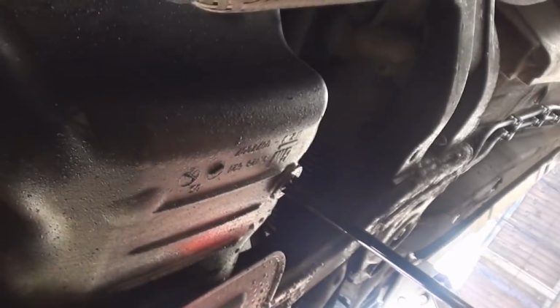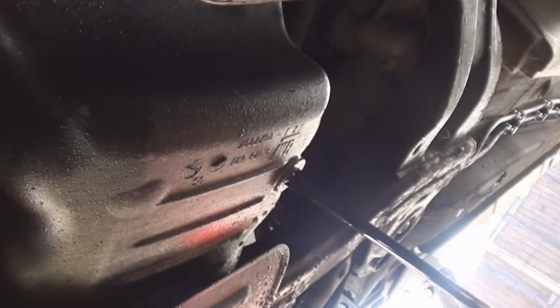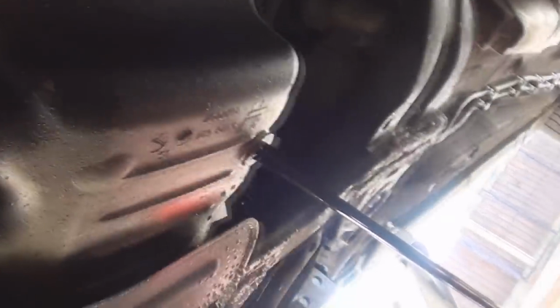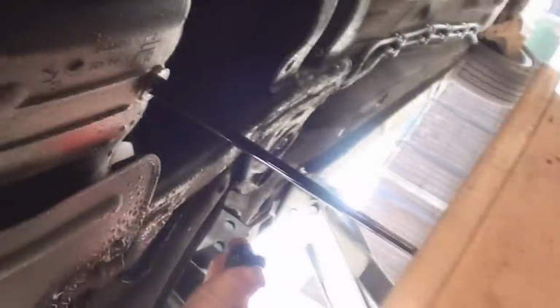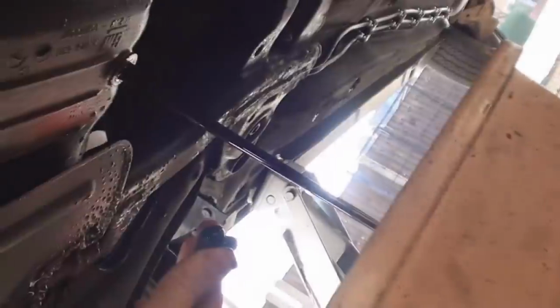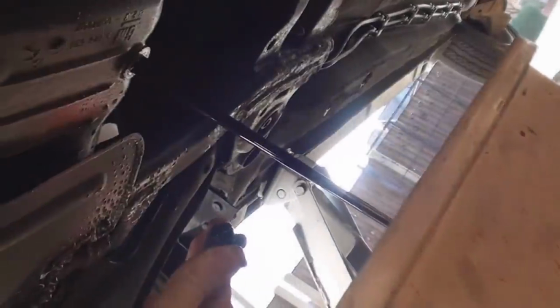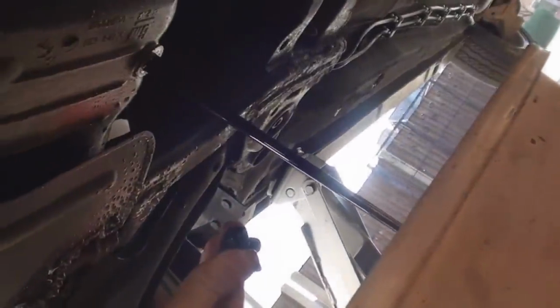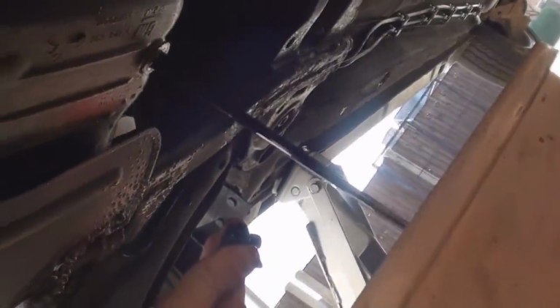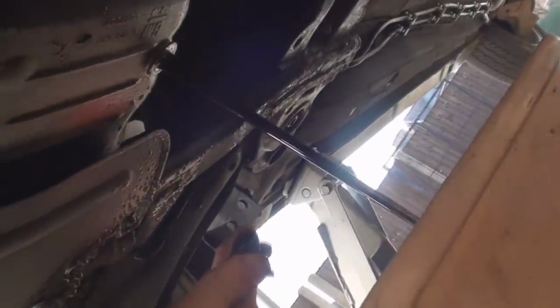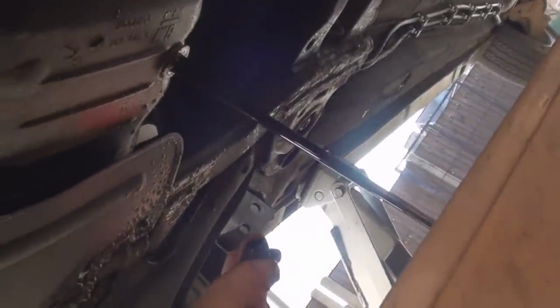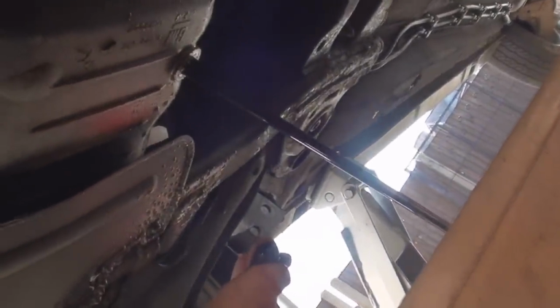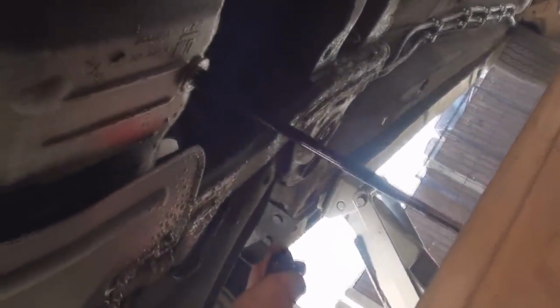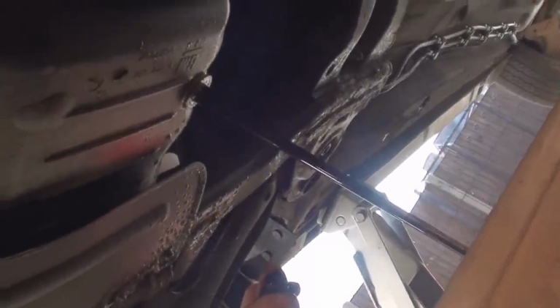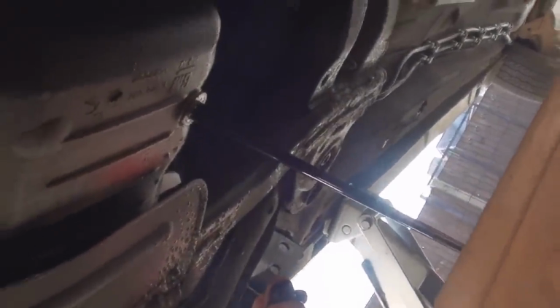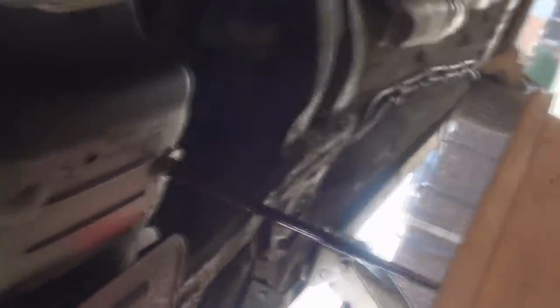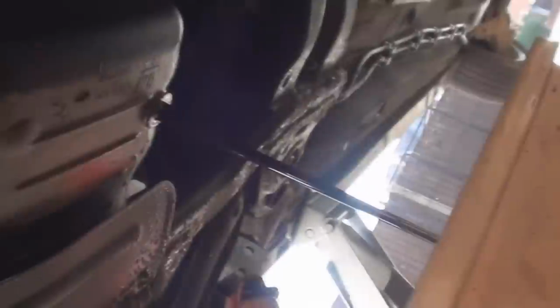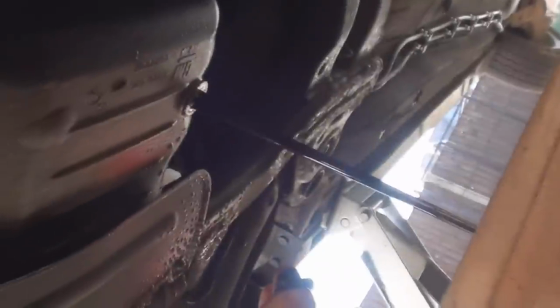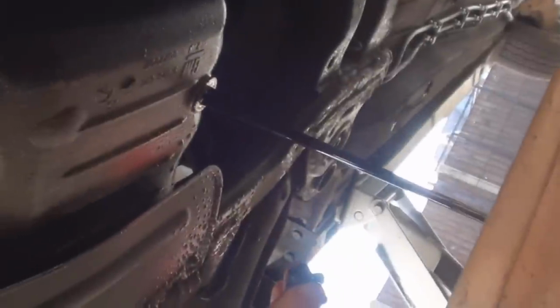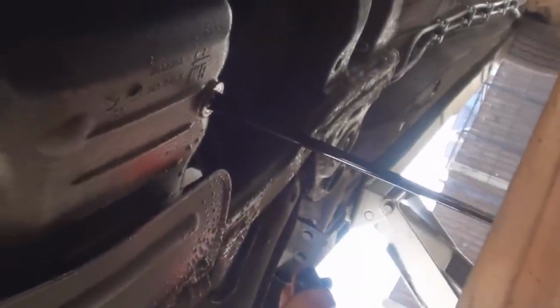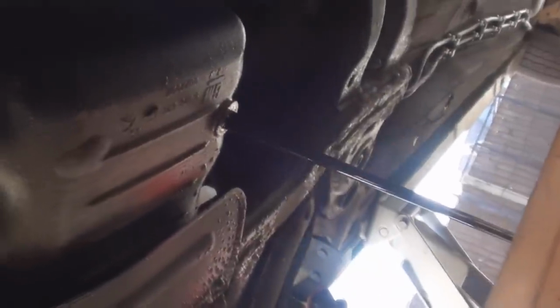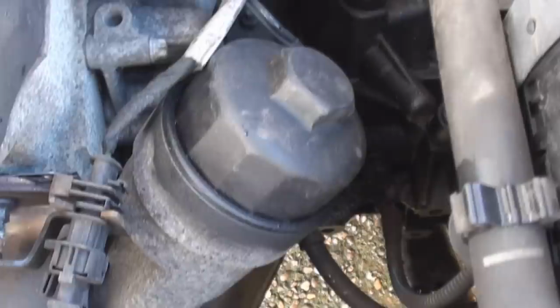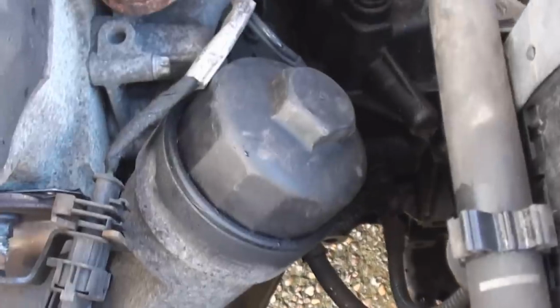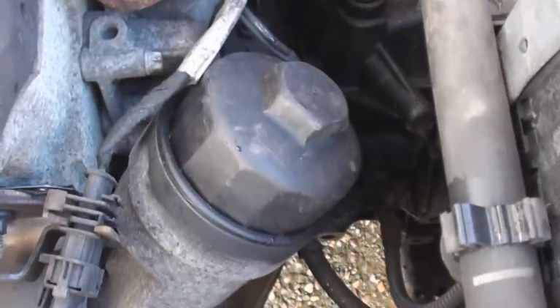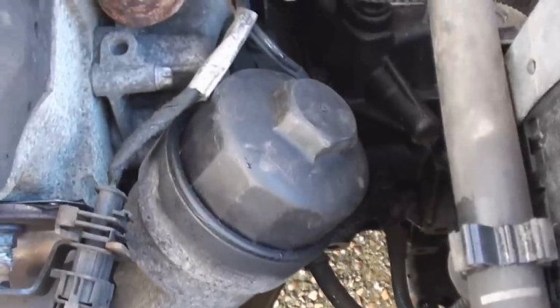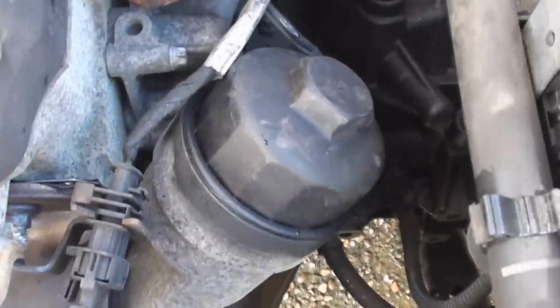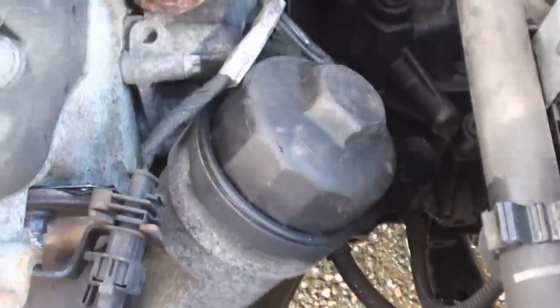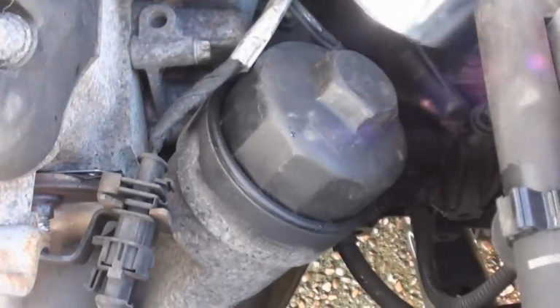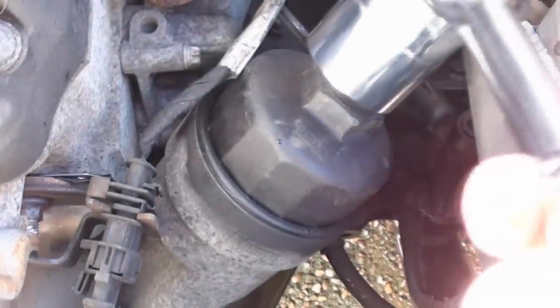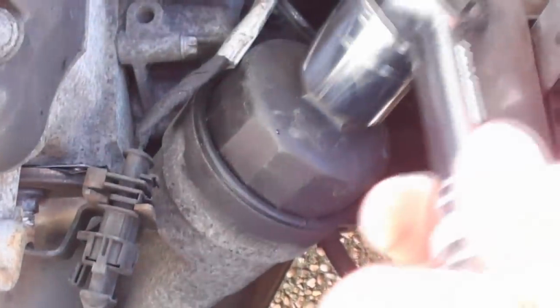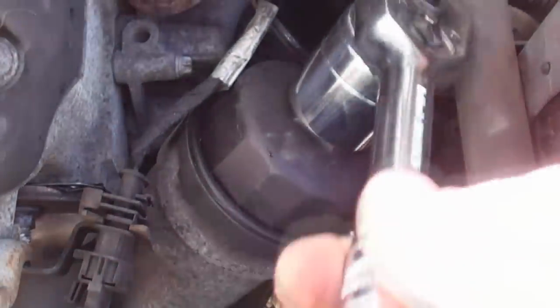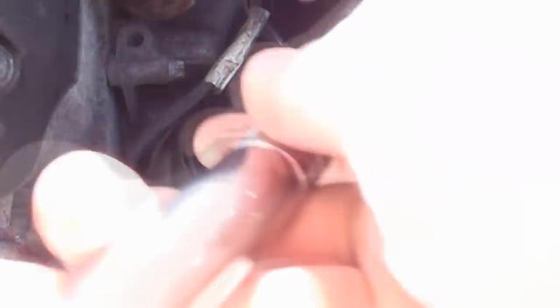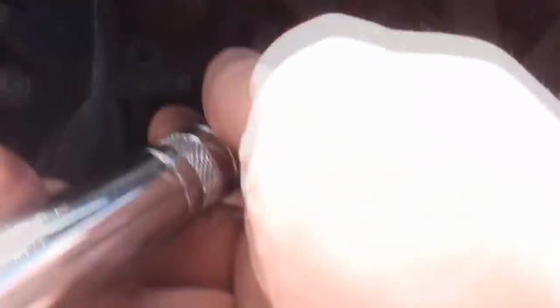Obviously the oil is nice and black that's coming out — so it's had a hard life. We'll let that drain out and change the filter. This is the oil filter housing and that is a 32mm on the top.